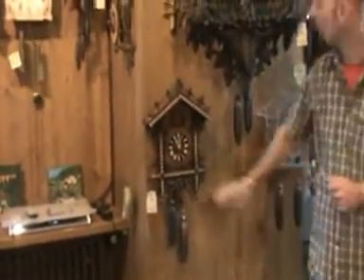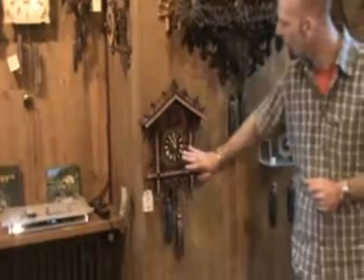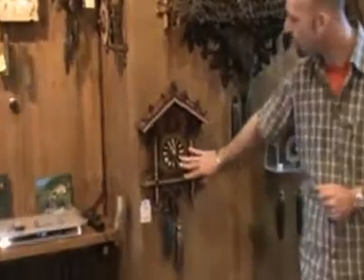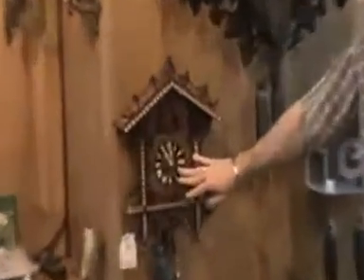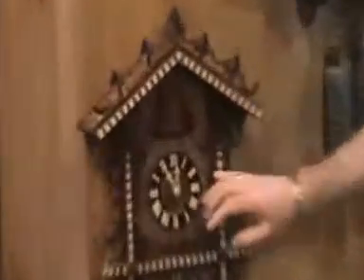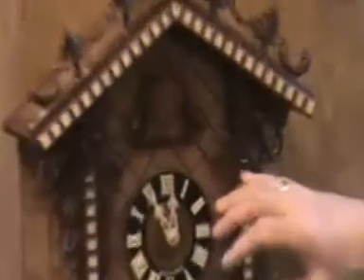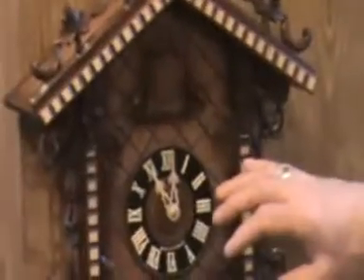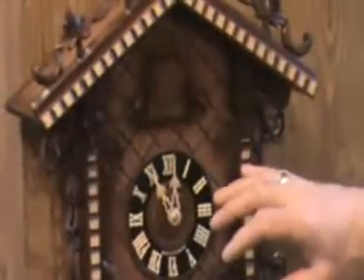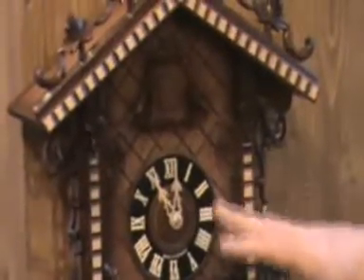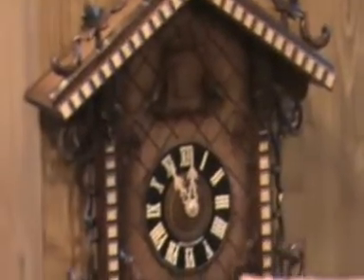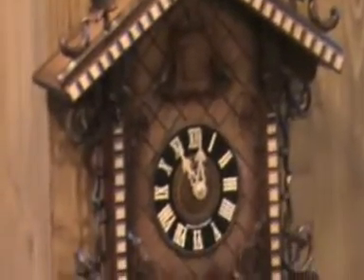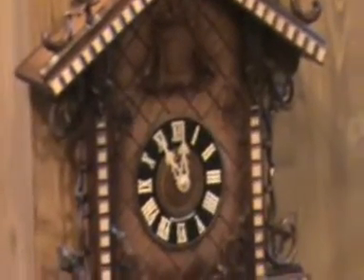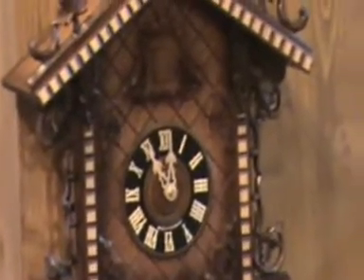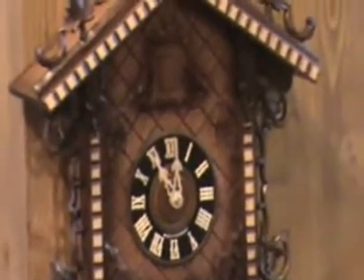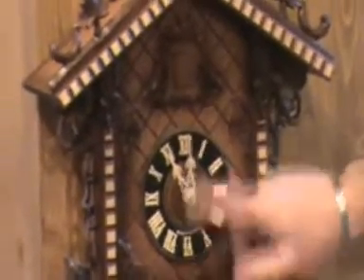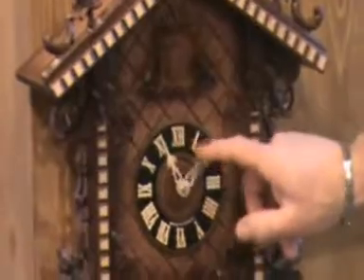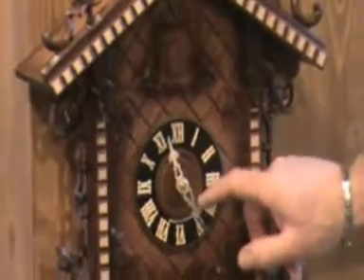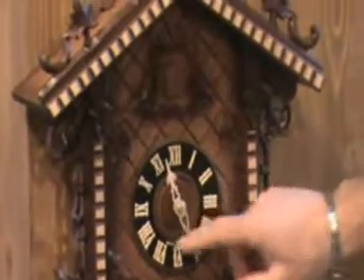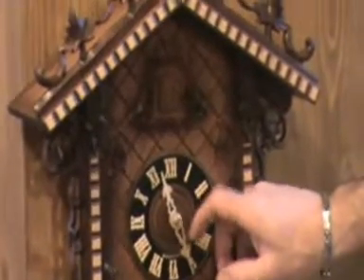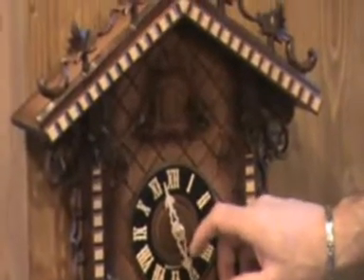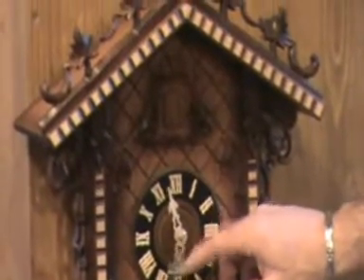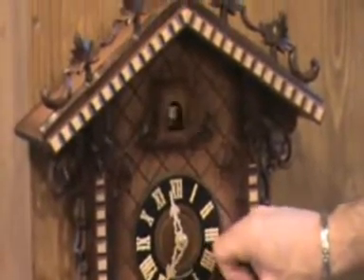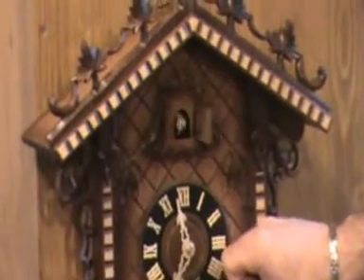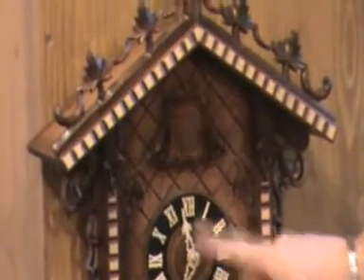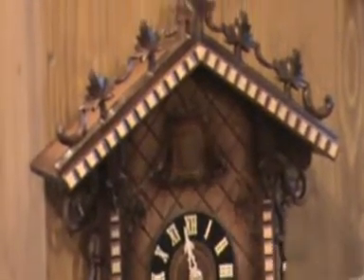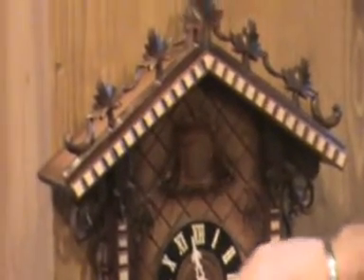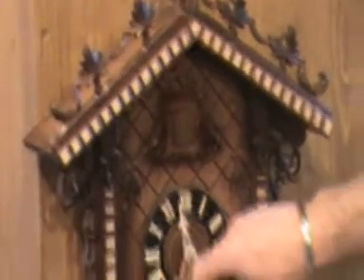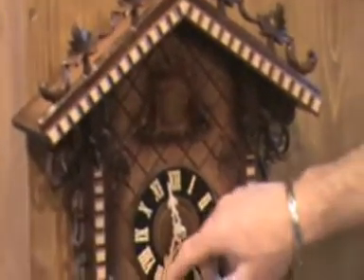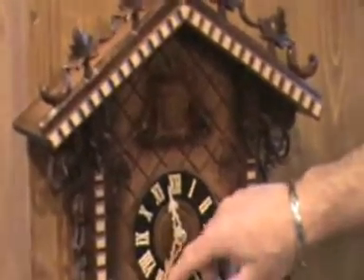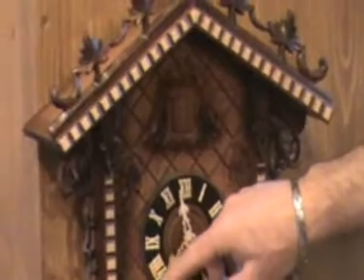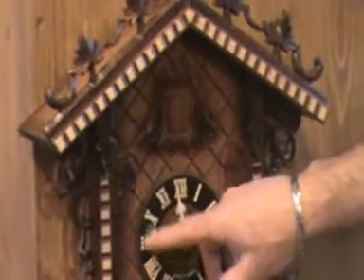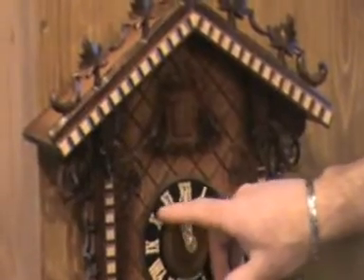This is how an early one would have looked. It's called a train station clock. It was made at the time they built the railway here in the Black Forest. On the half hour, it cuckoos one time. On the hour, it tells you what the time is — so 12 o'clock, and then 12 times.